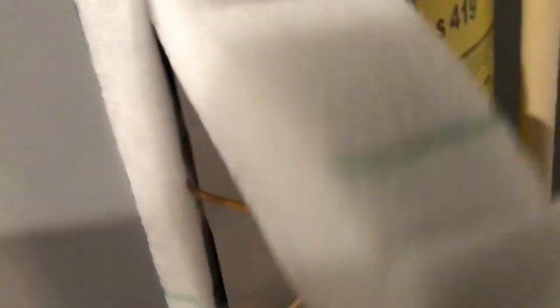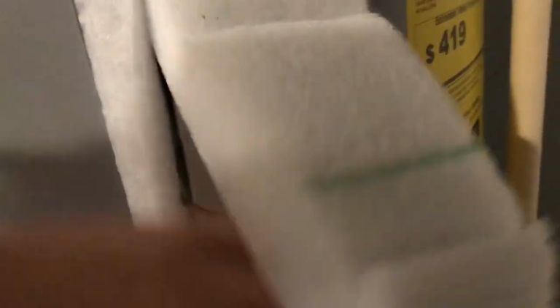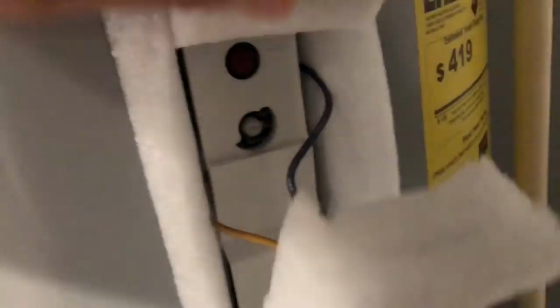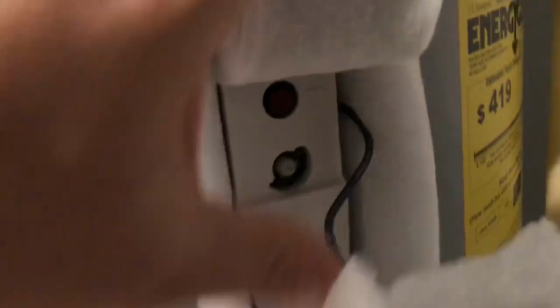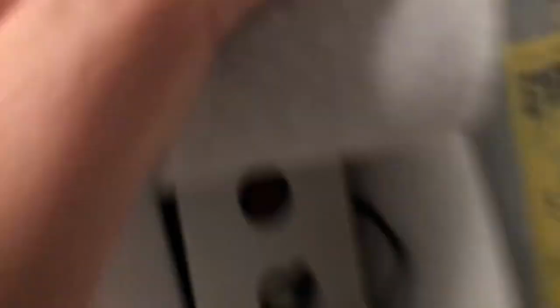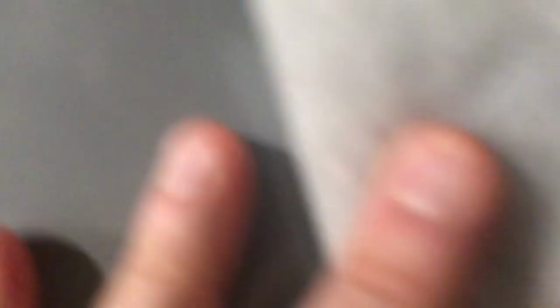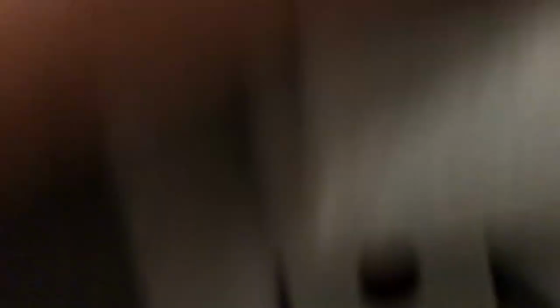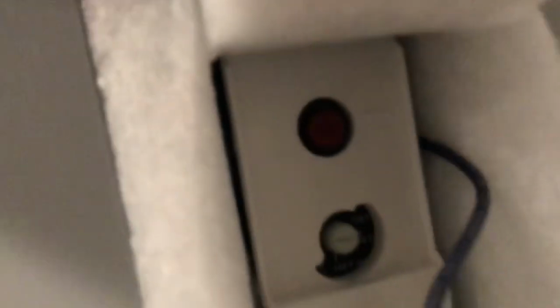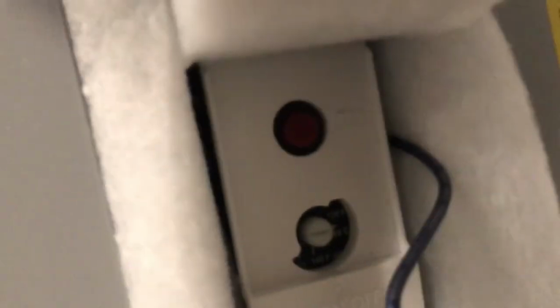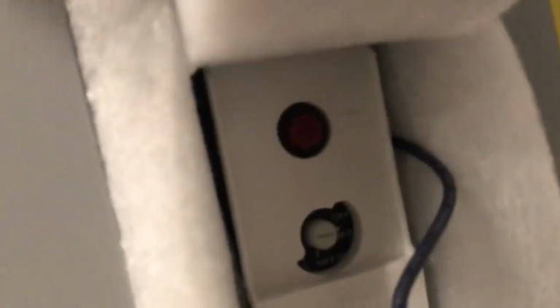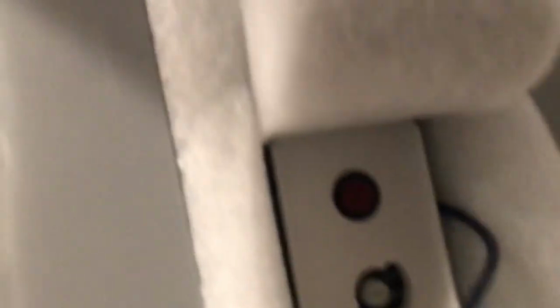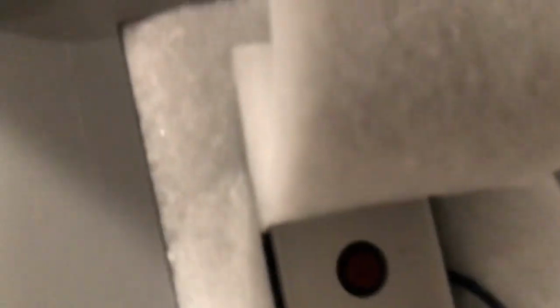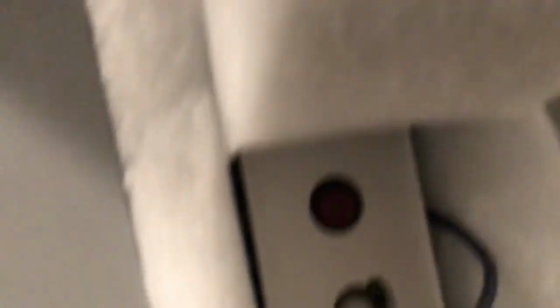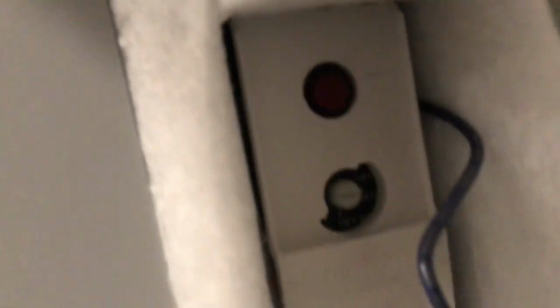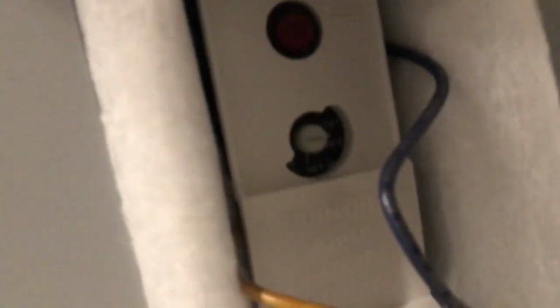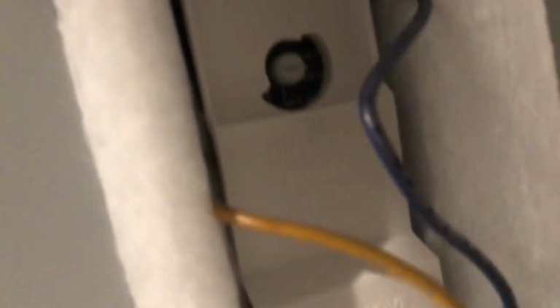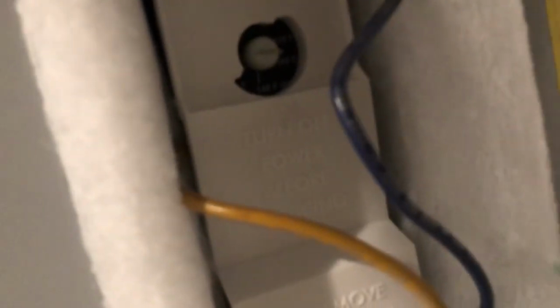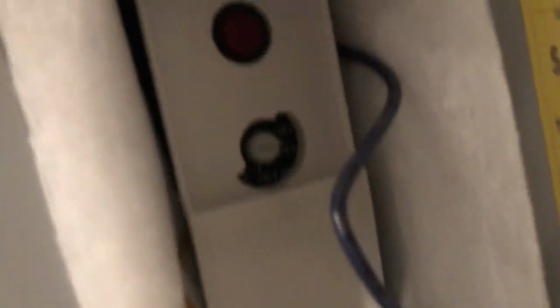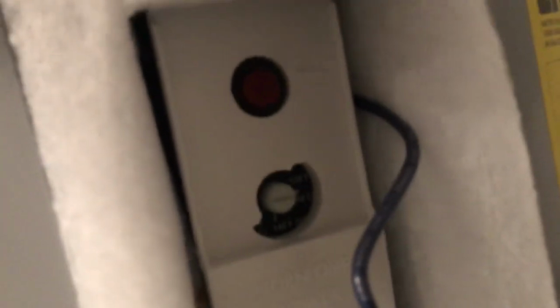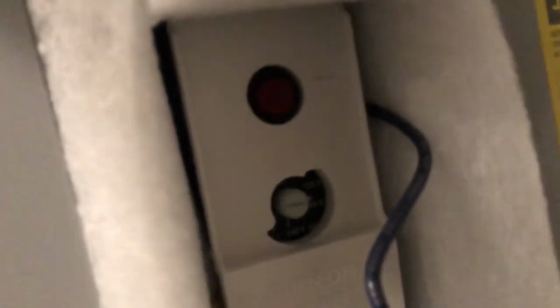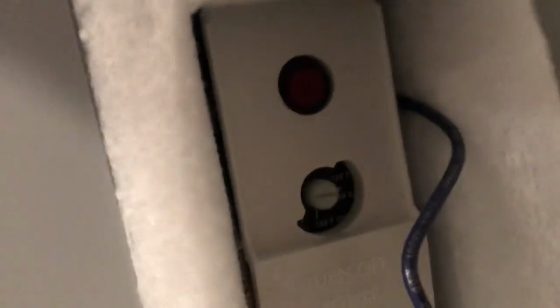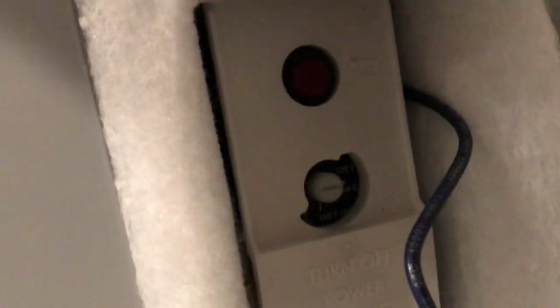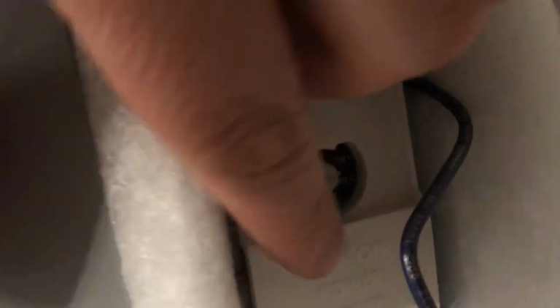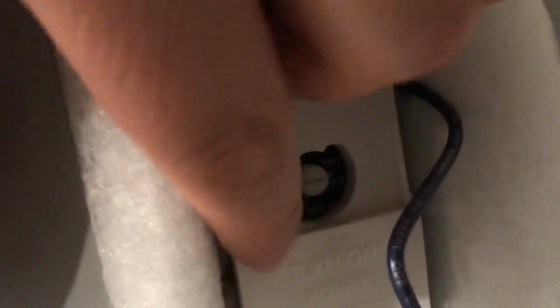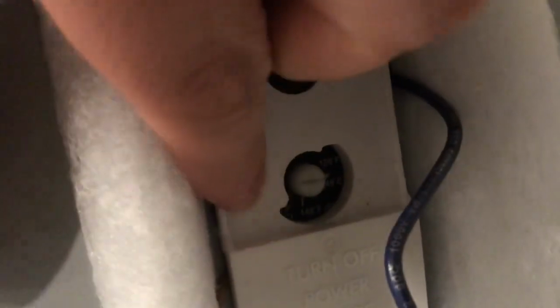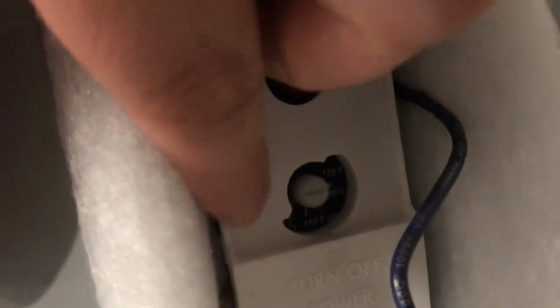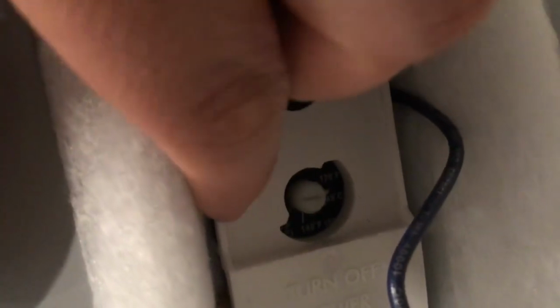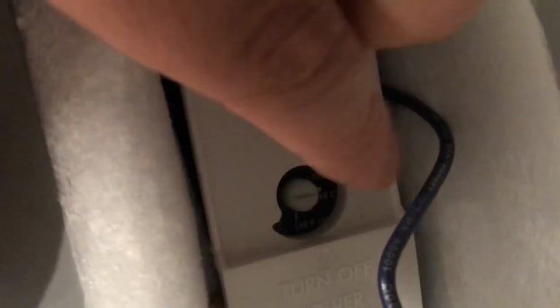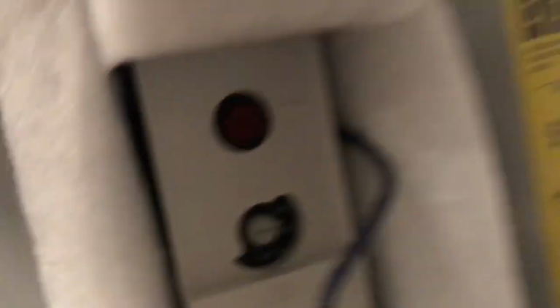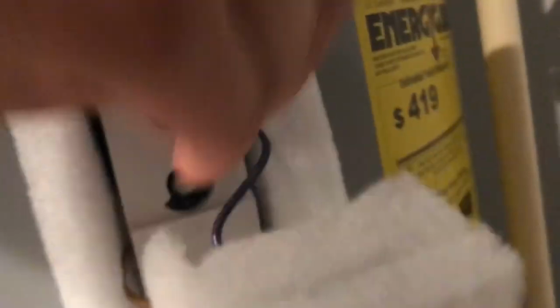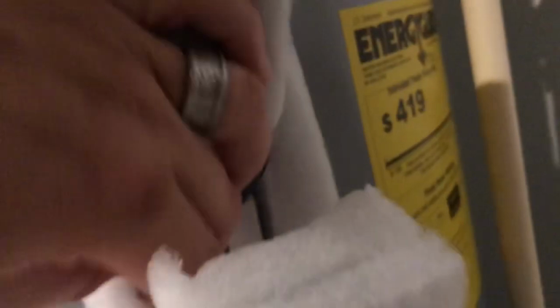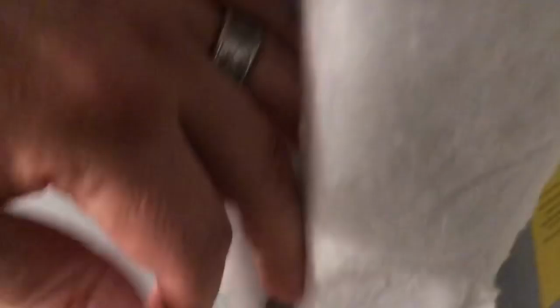Those are holding the foam insulation in. Now that it's open, a lot of times when you open these you'll actually find roaches living all up inside here. You can put a little bit of bait around in this area and then seal it back up.